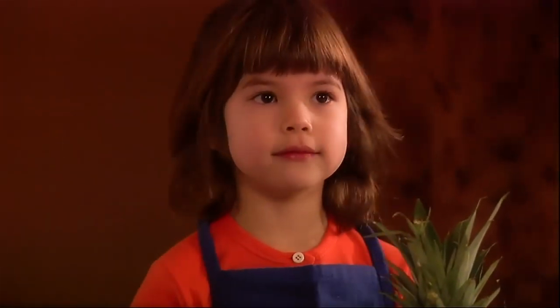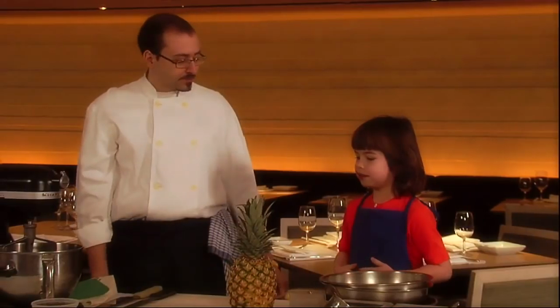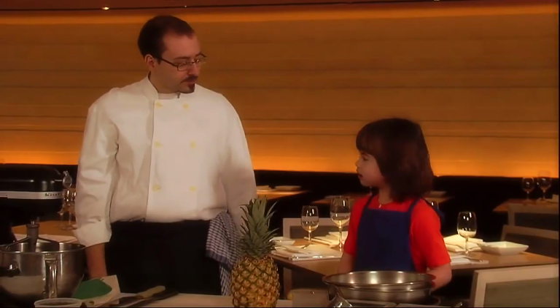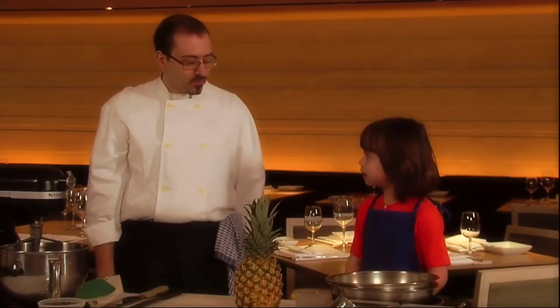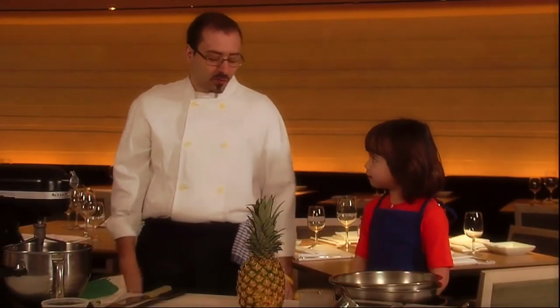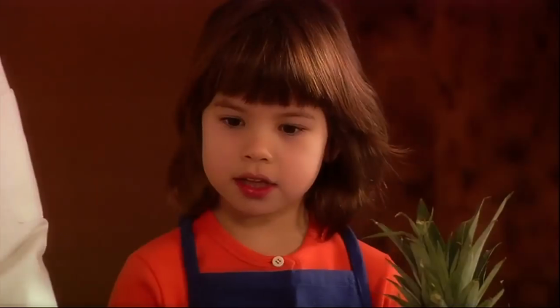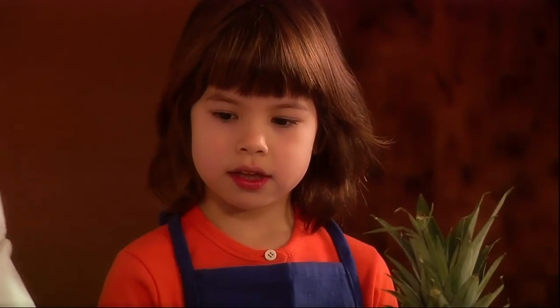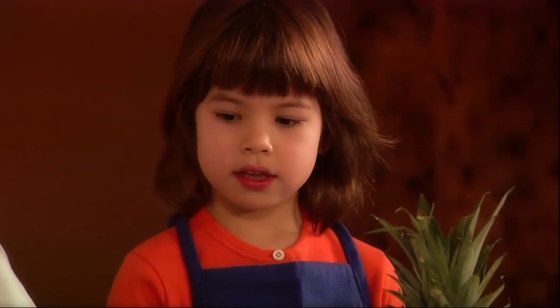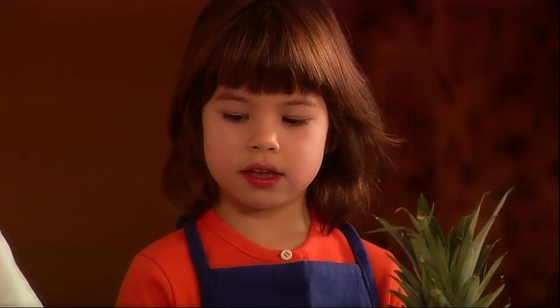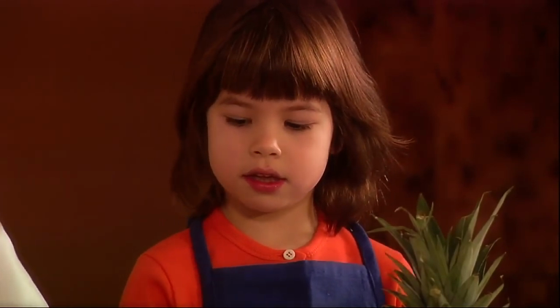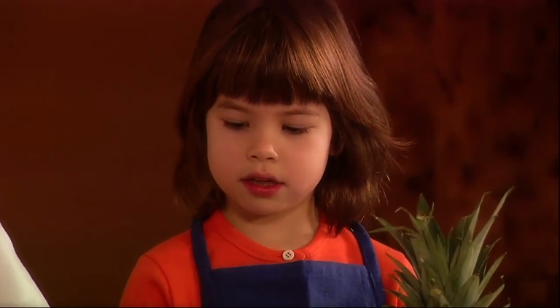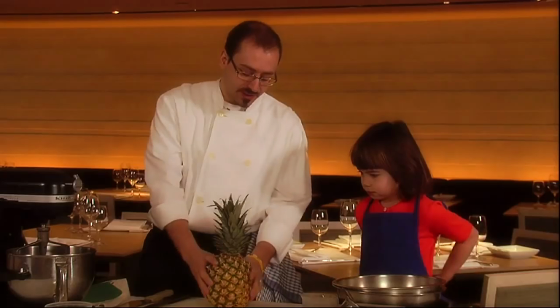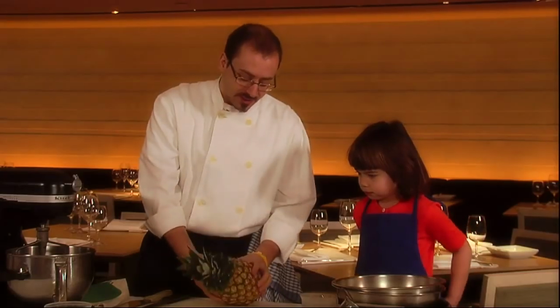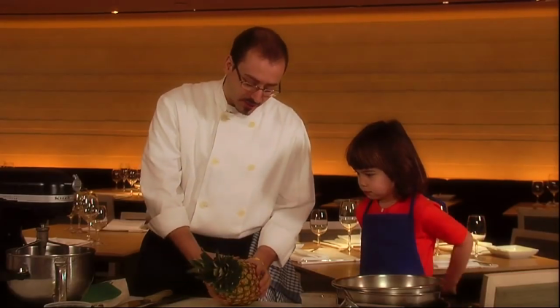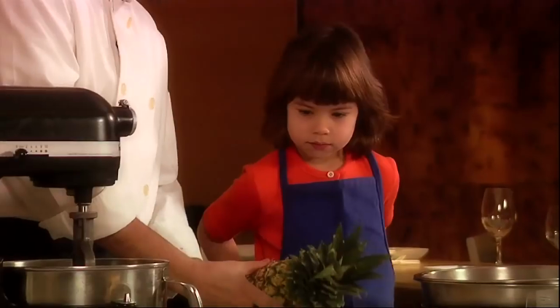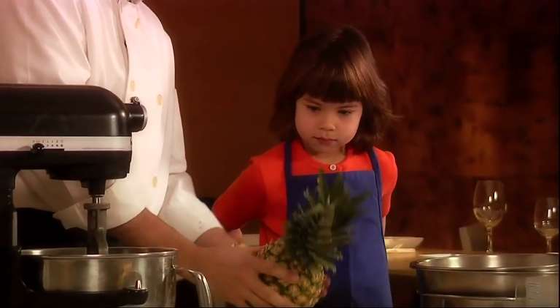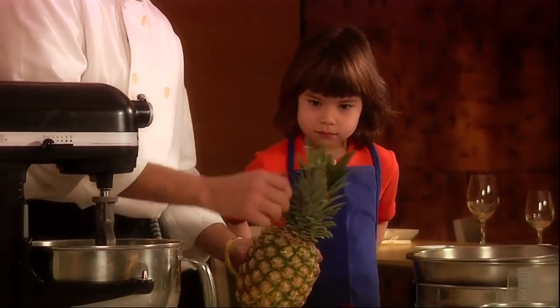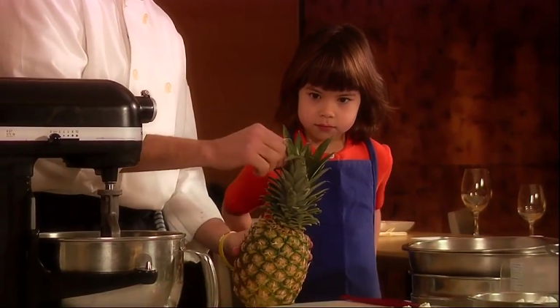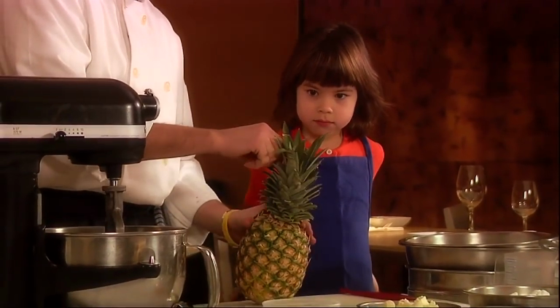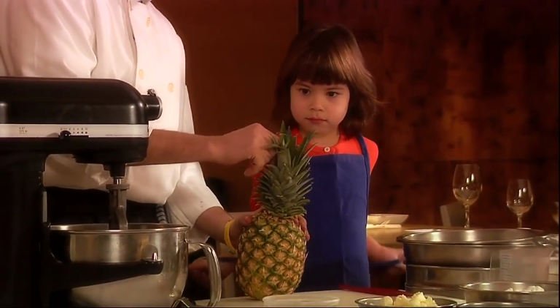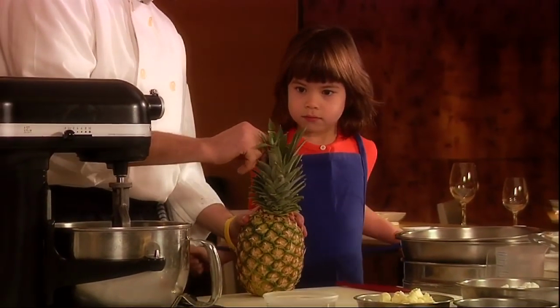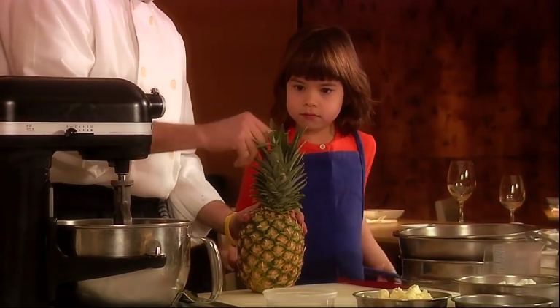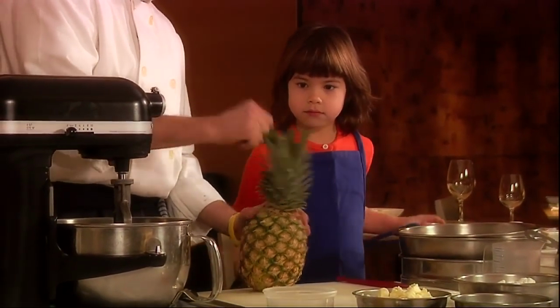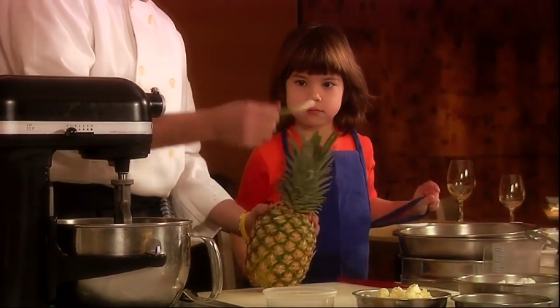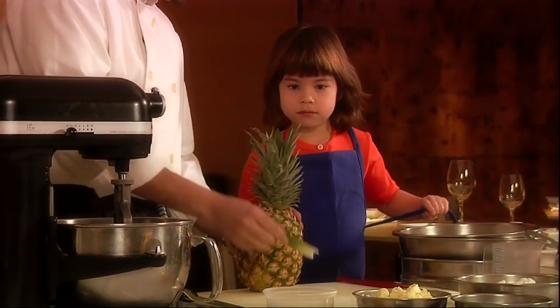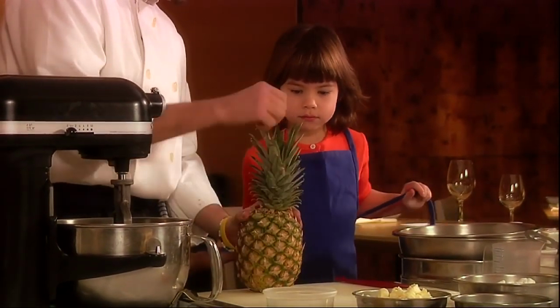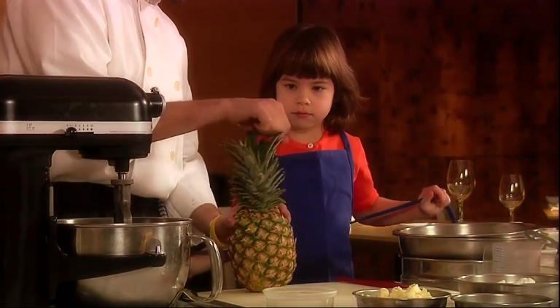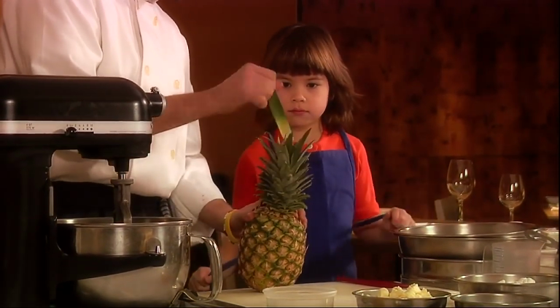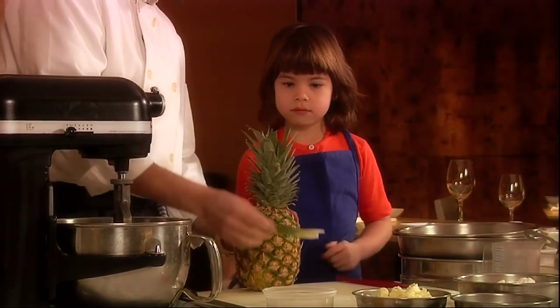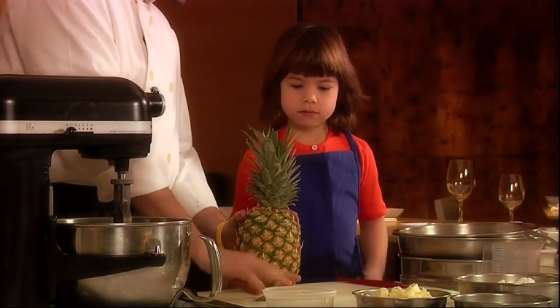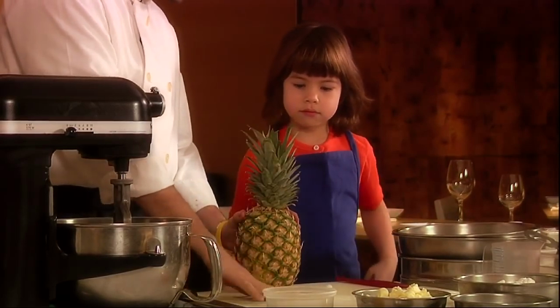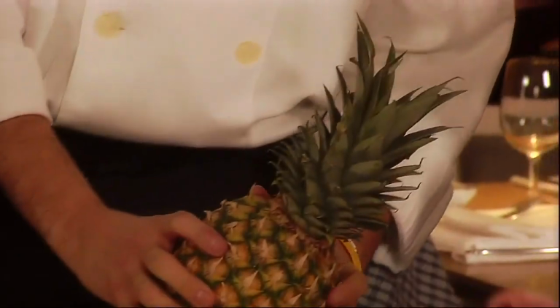Is it hard to cut the pineapple? Well, there are some tricks that make it a little easier. To check if it's a ripe pineapple, you actually pull on the leaves. And if the leaves come off nice and easy, then it shows that it's ripe.